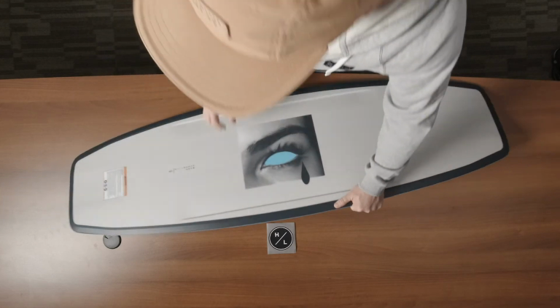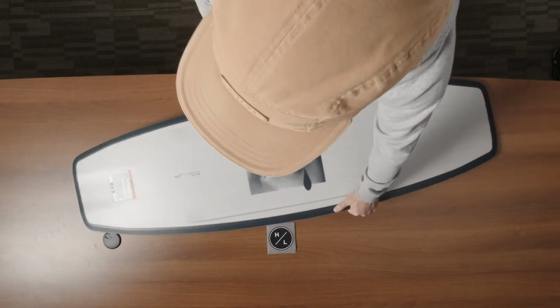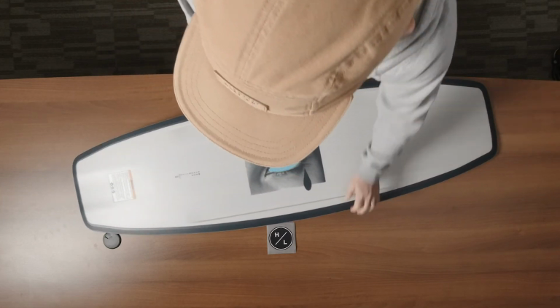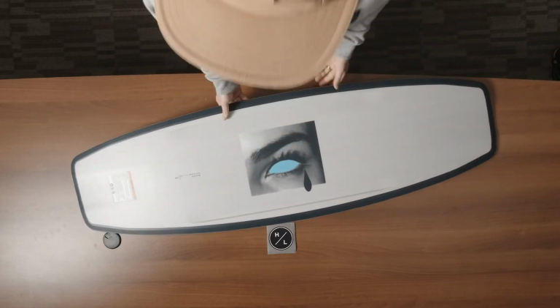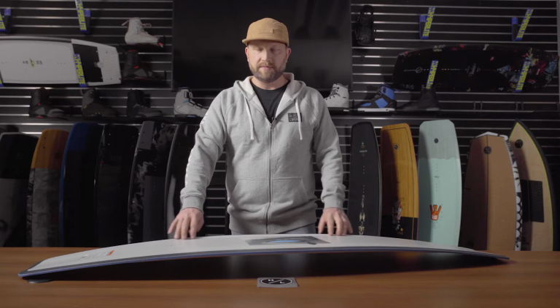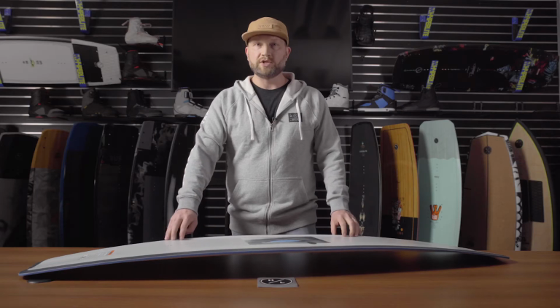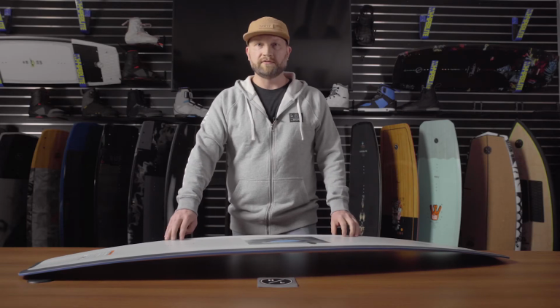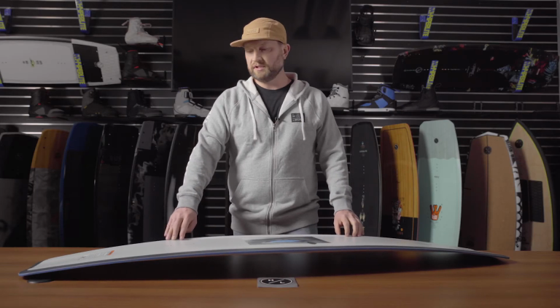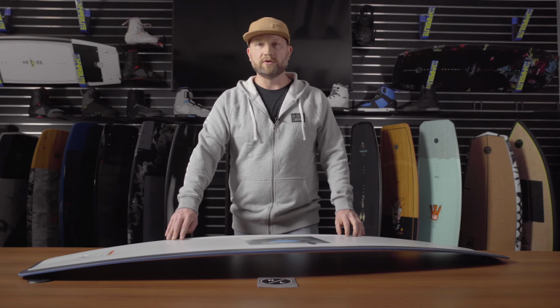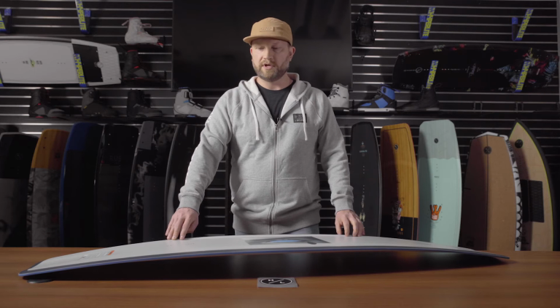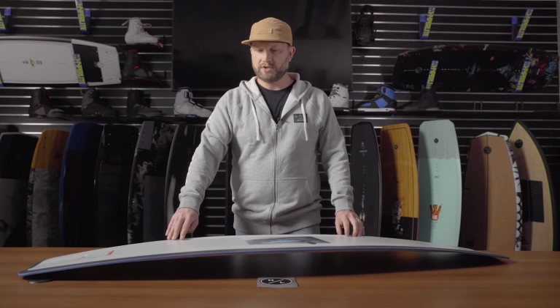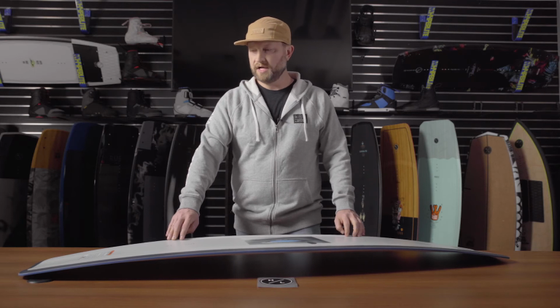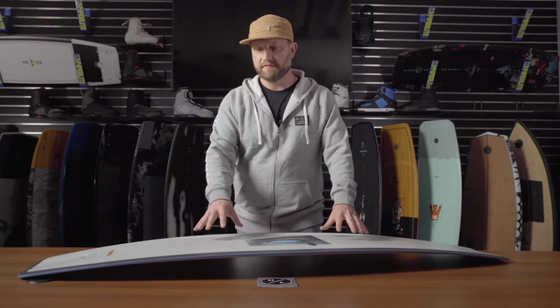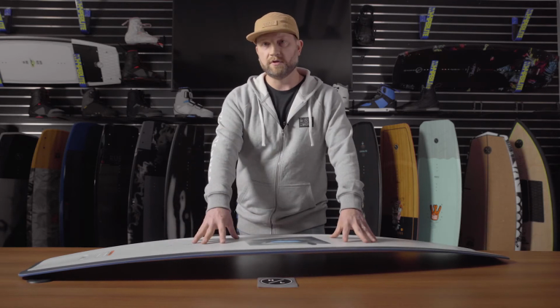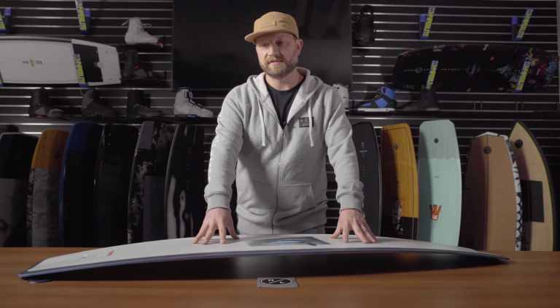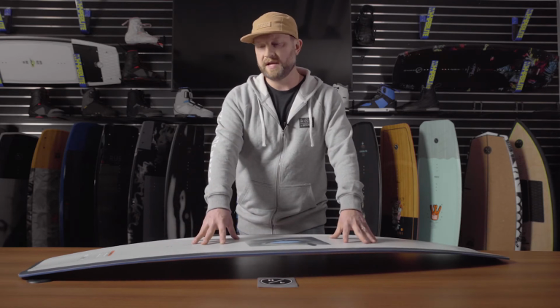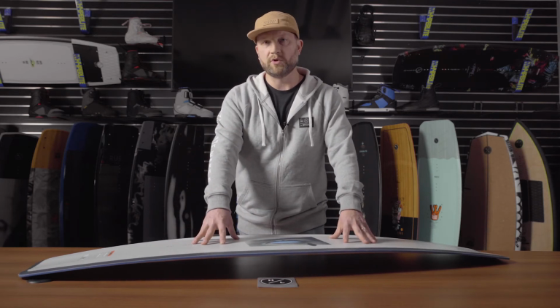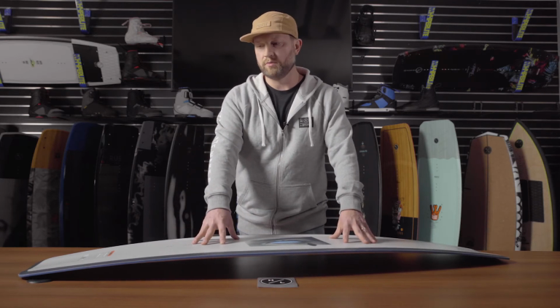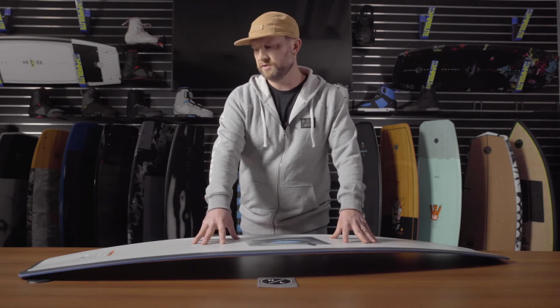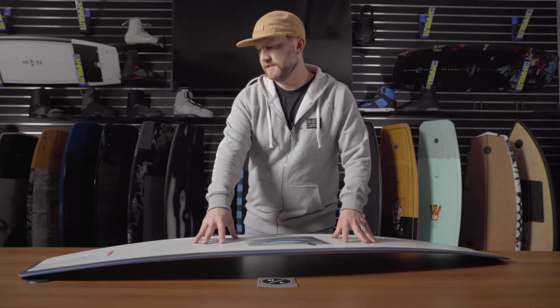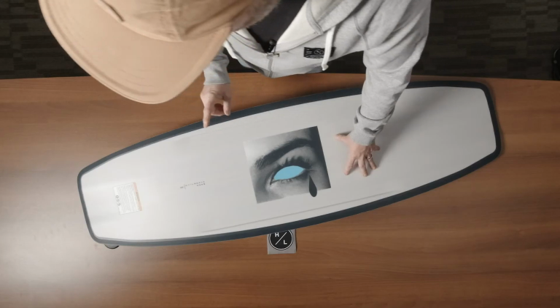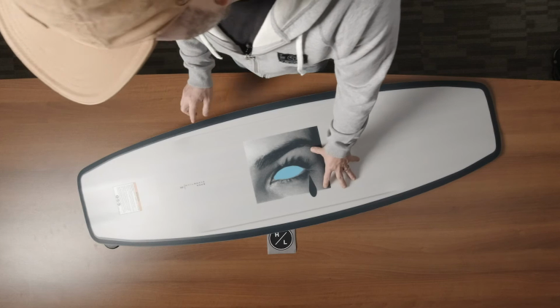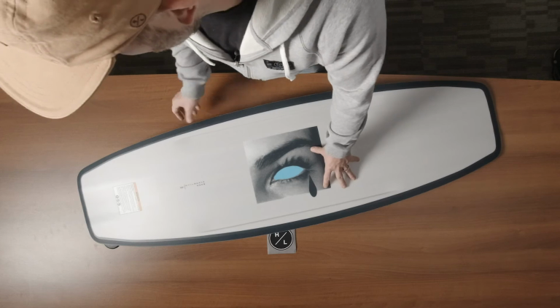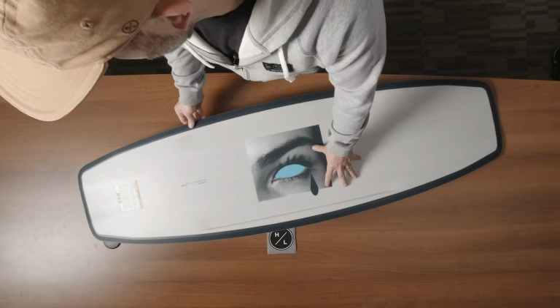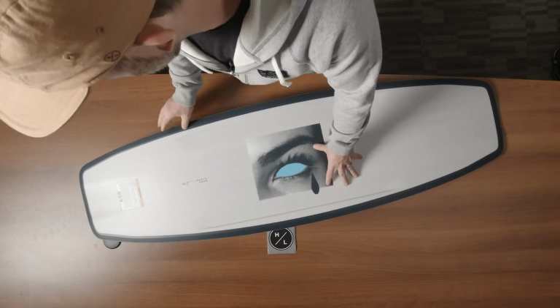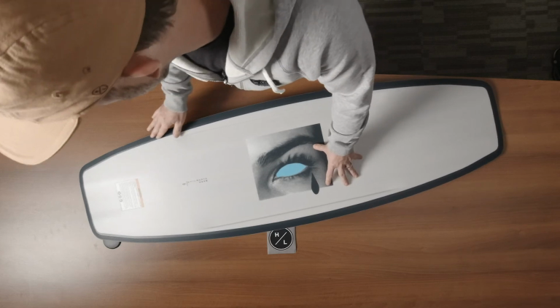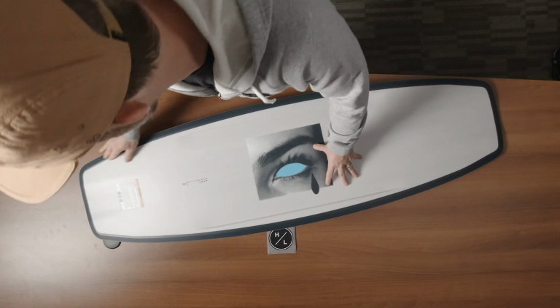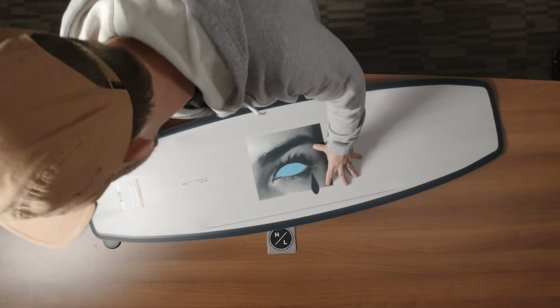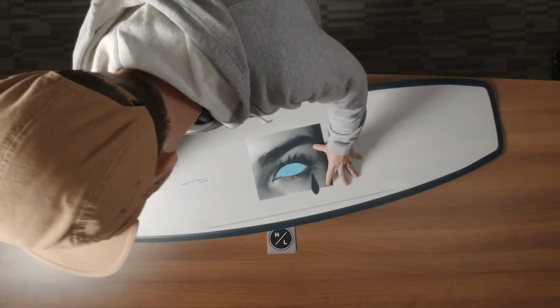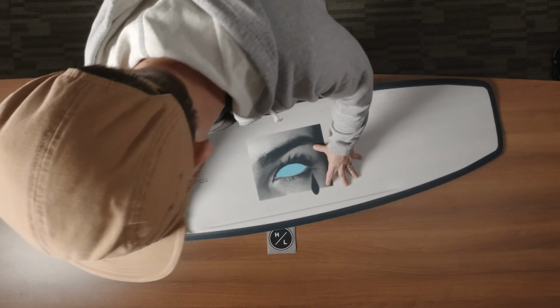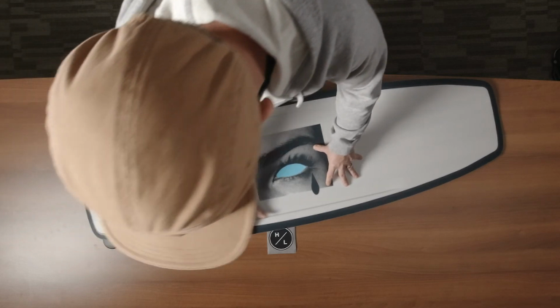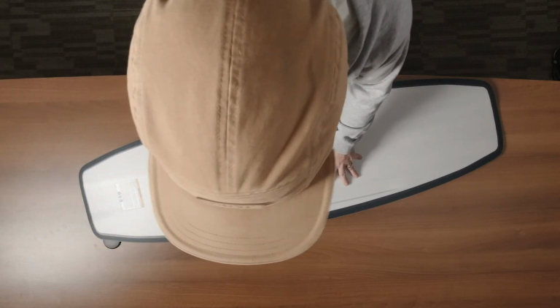Moving to the base, you'll notice the mid-body channels for just a little added grip on edge, a full centered base — our most durable running surface — and the real key feature on the Pleasure is the full 360 degree turned up edge.